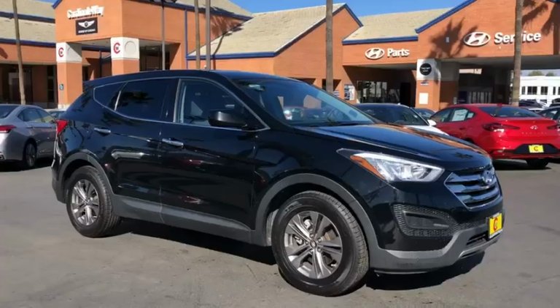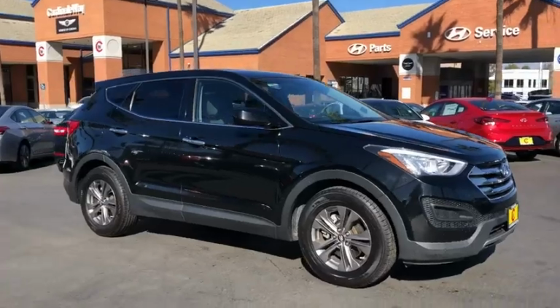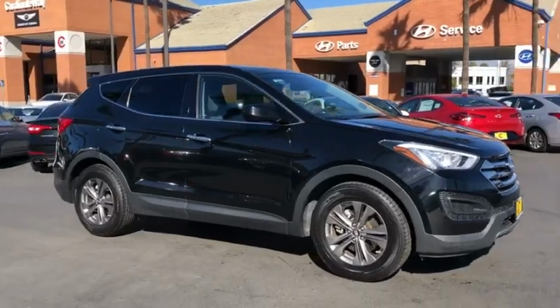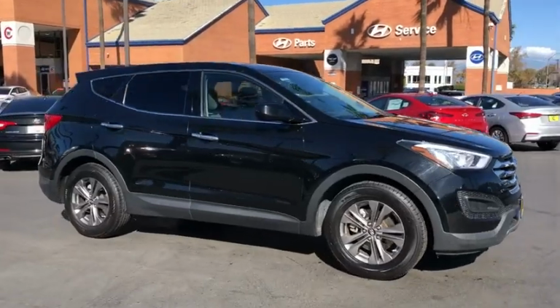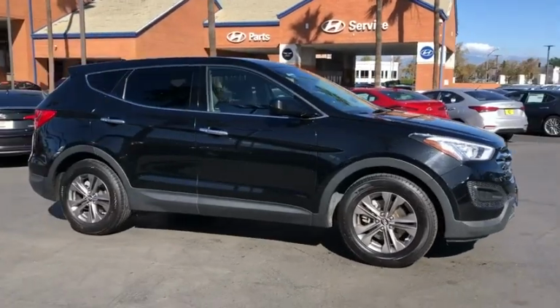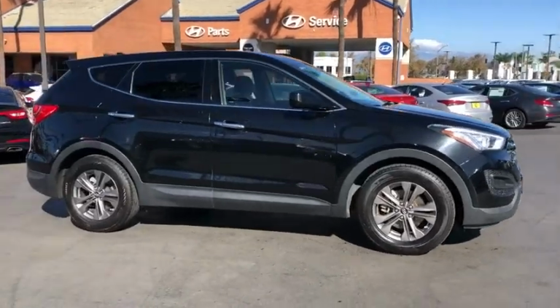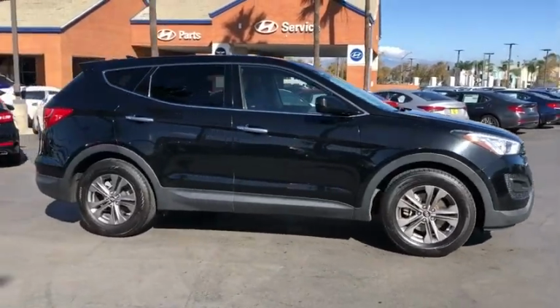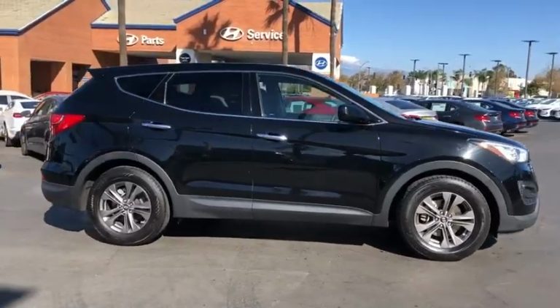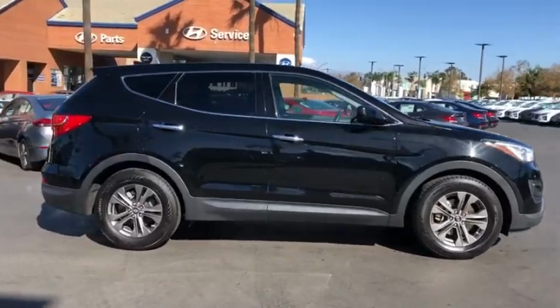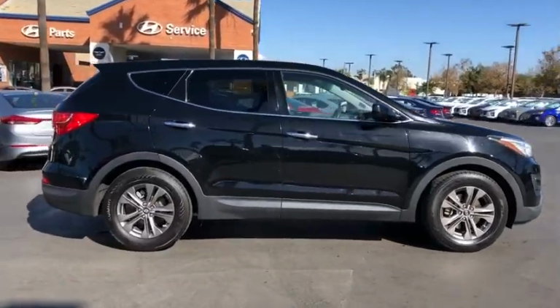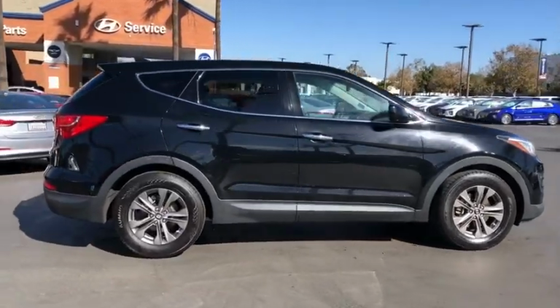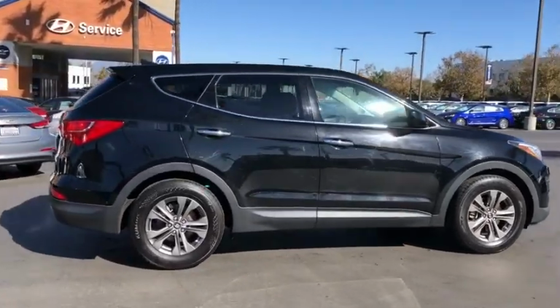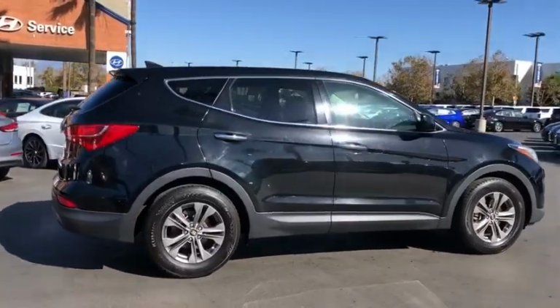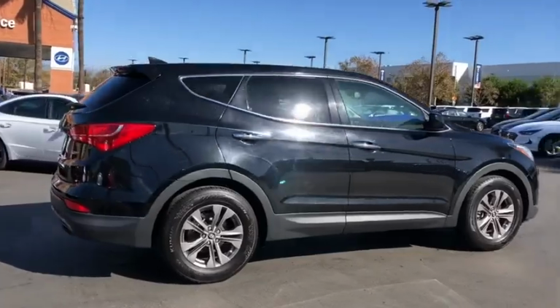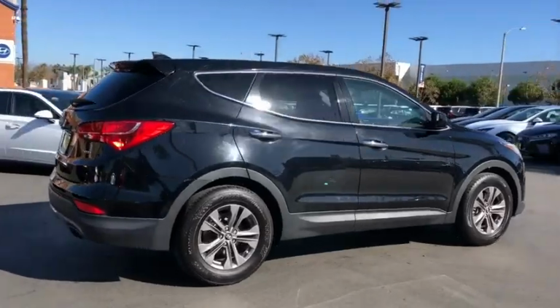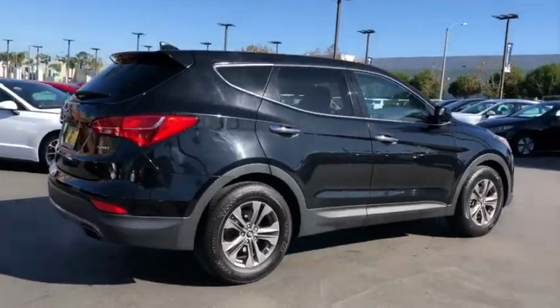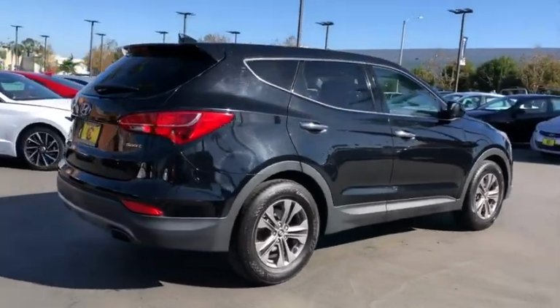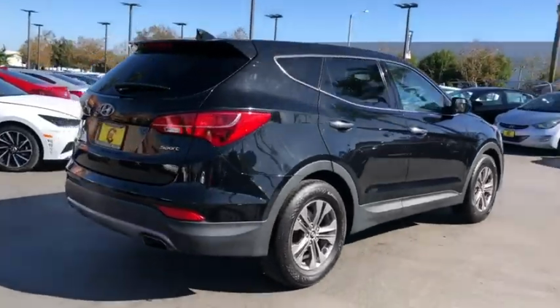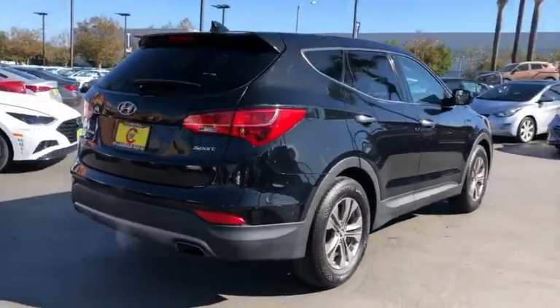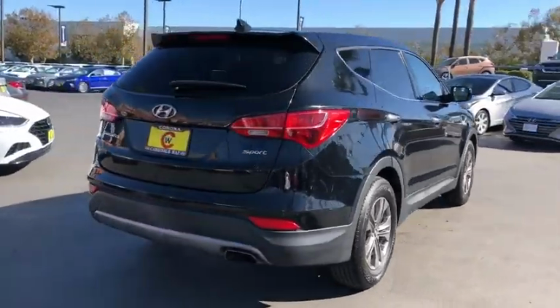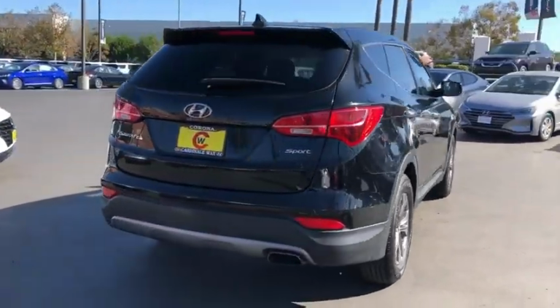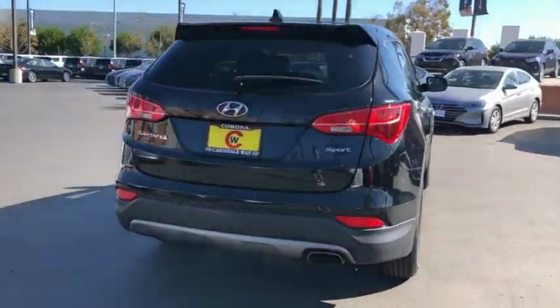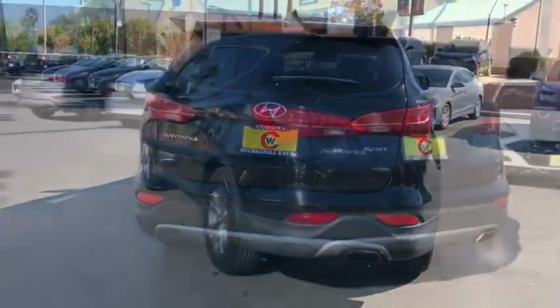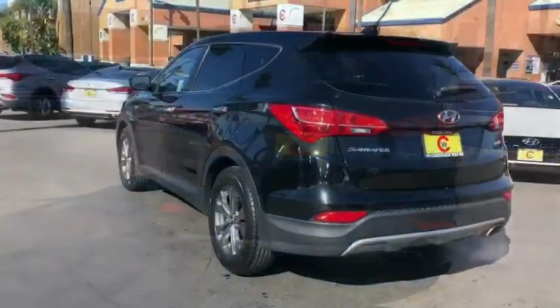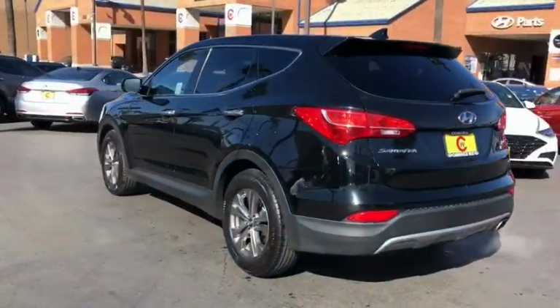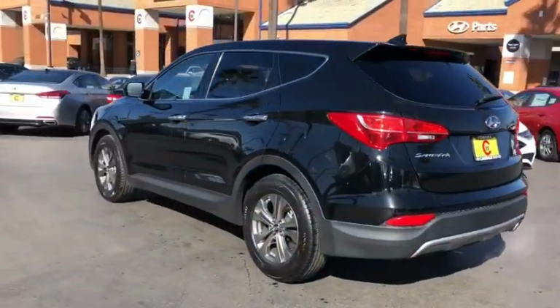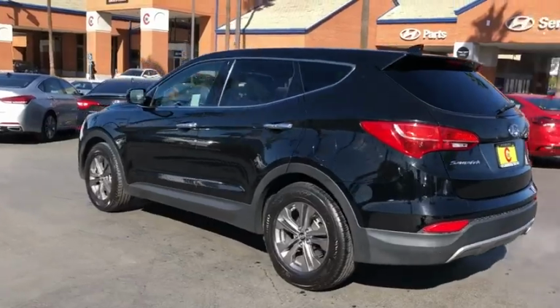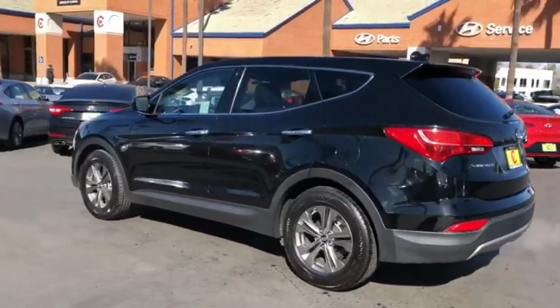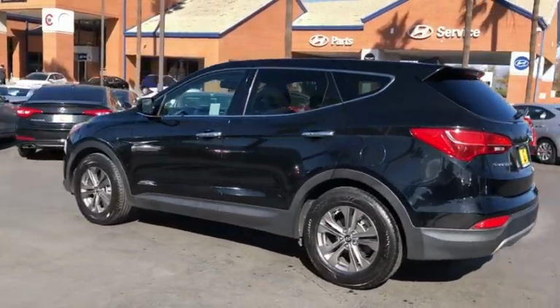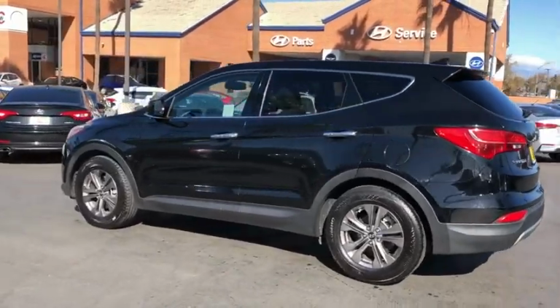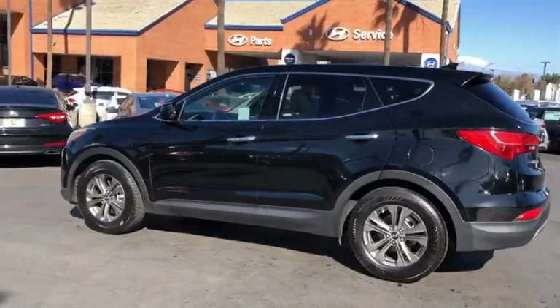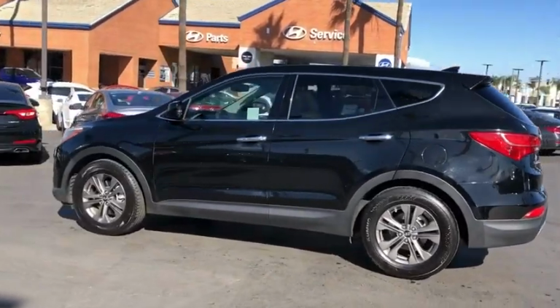Looking for the right vehicle? Check out the 2013 Hyundai Santa Fe. Style, quality, performance, value. Need we say more? This vehicle has less than 110,000 miles.